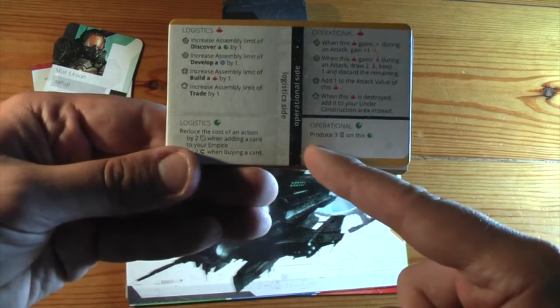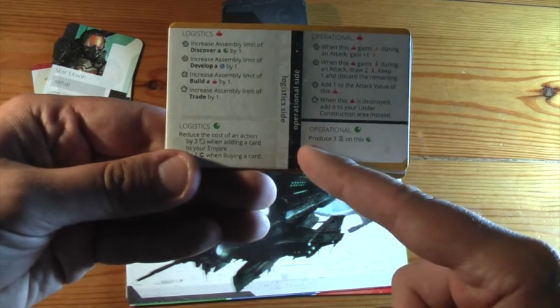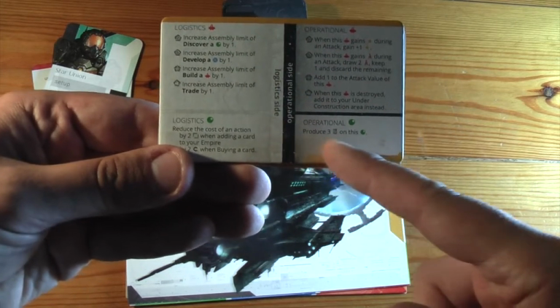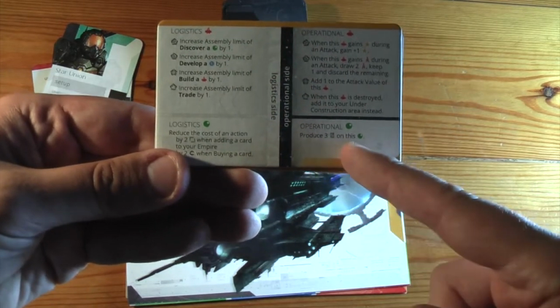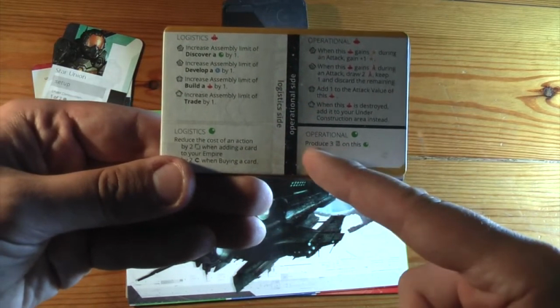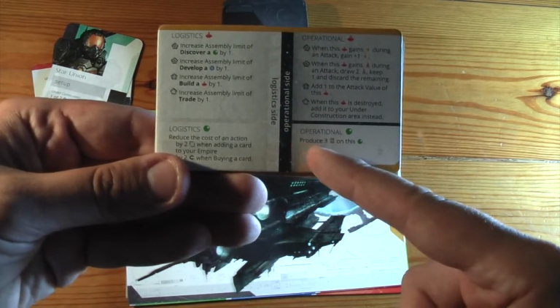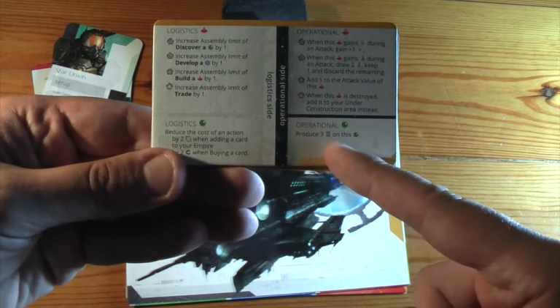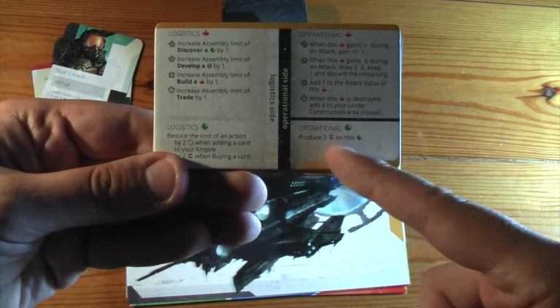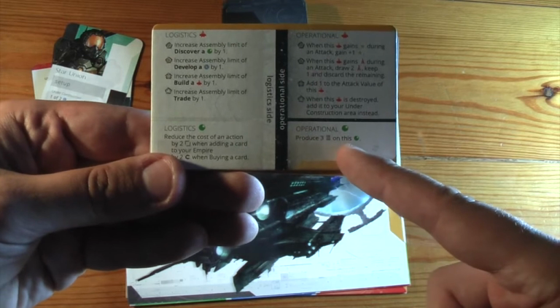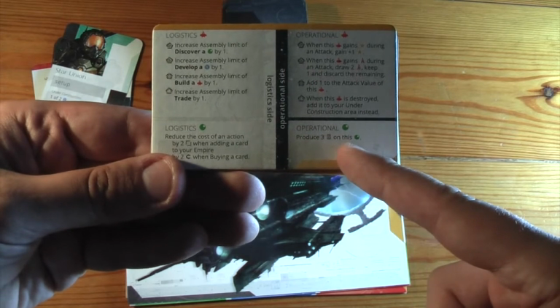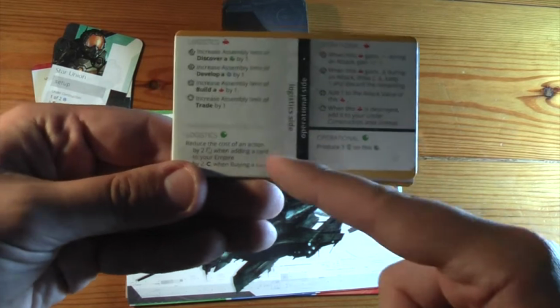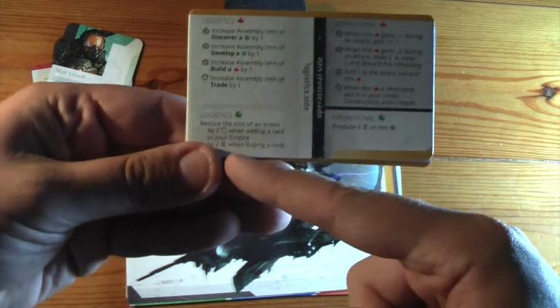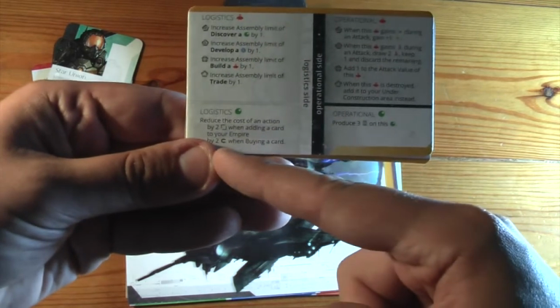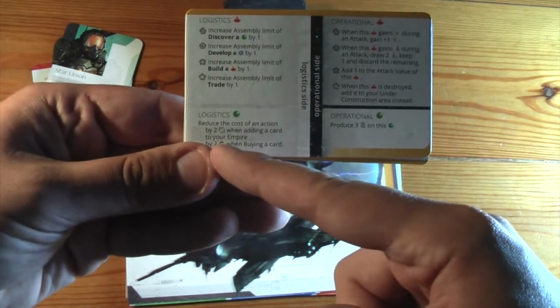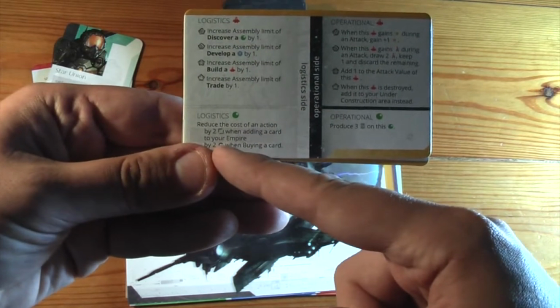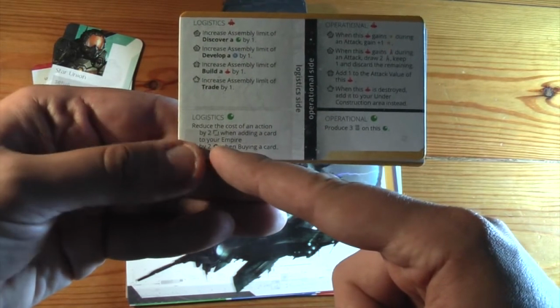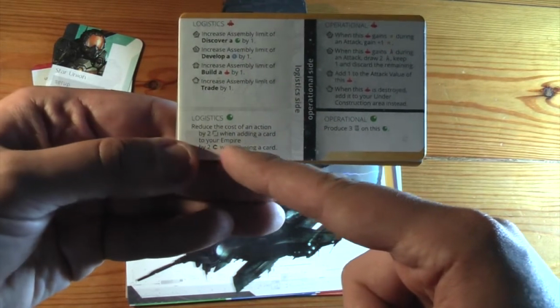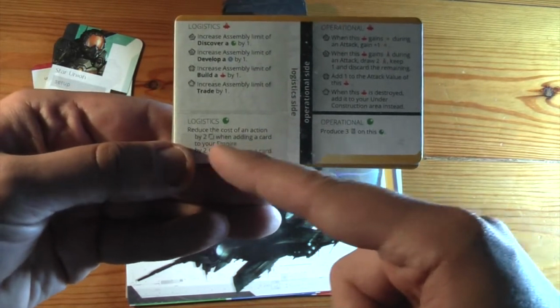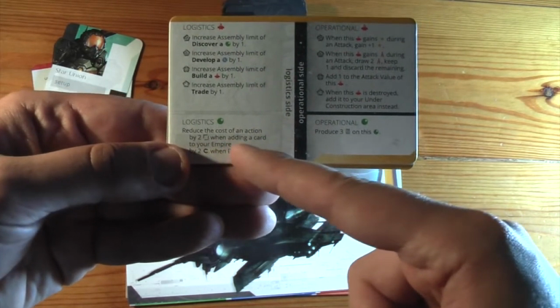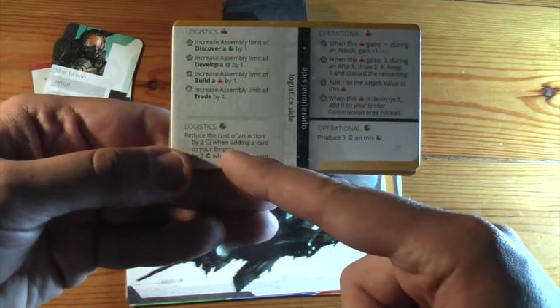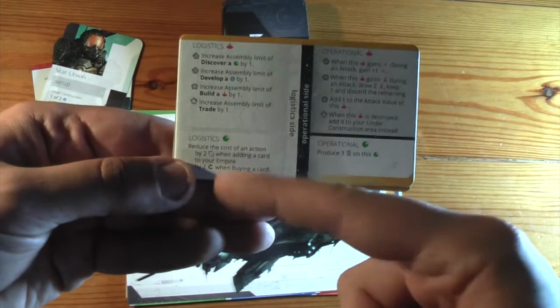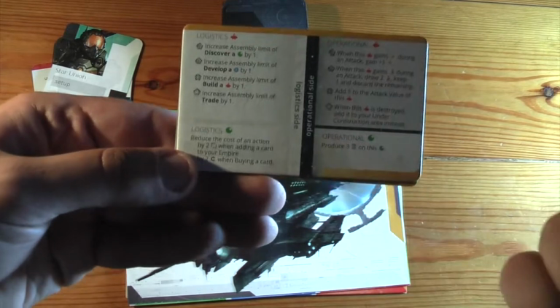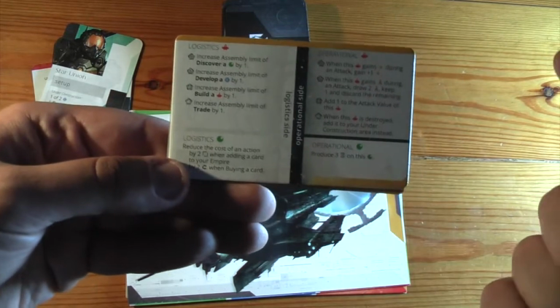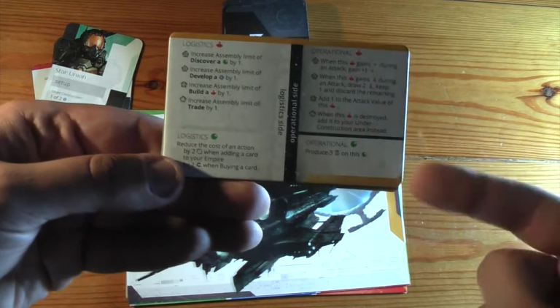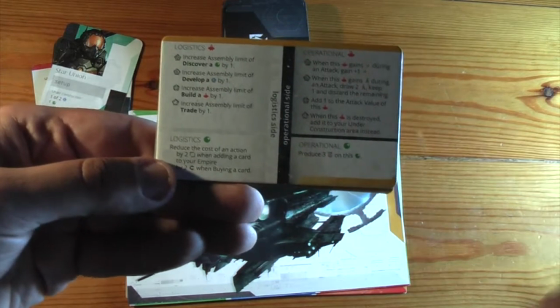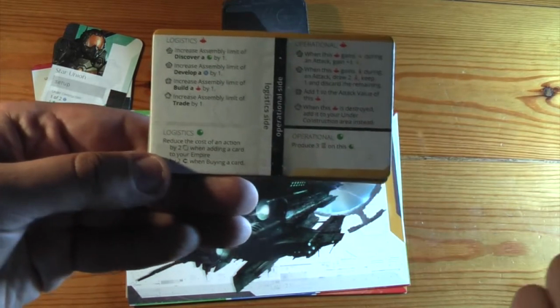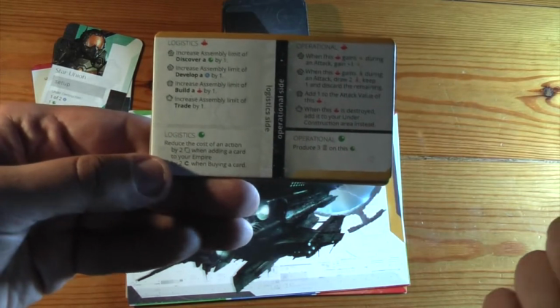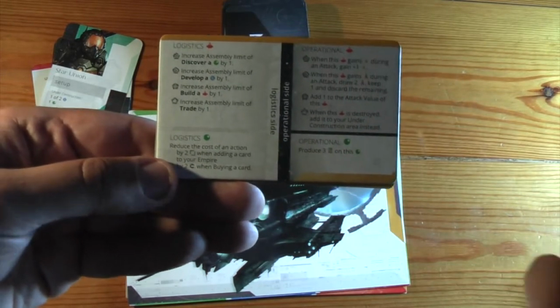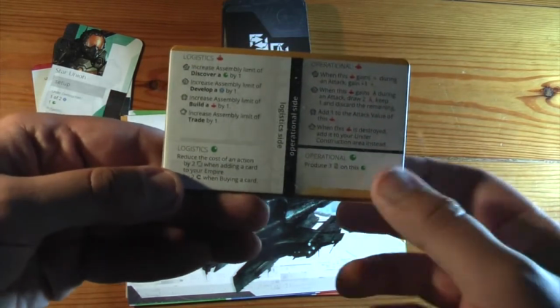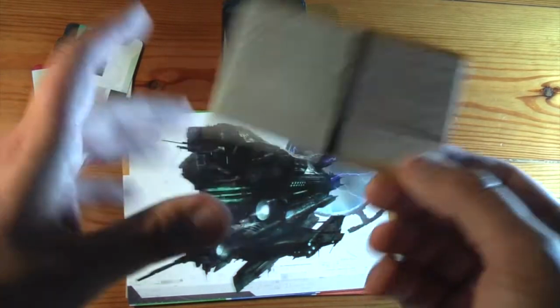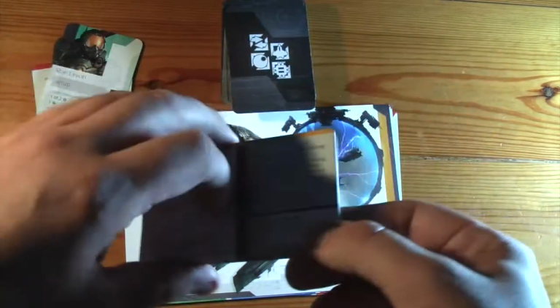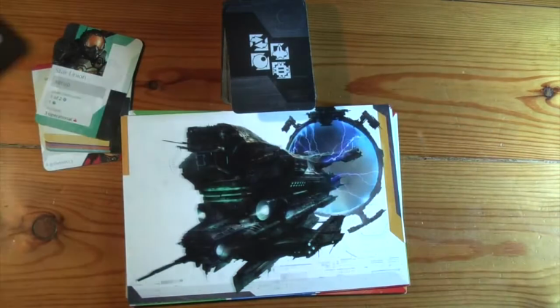The planets on their operational side produce three resource cards, and on their logistics side will make things cheaper essentially. Tech is different because it's kind of wild powers and end game scoring, but we'll come to that.